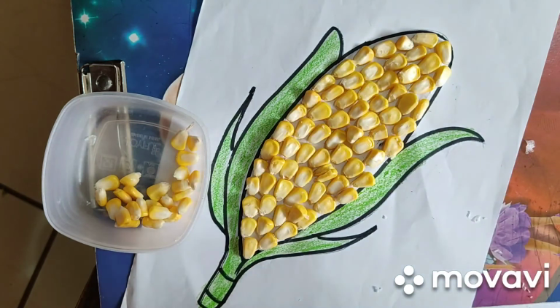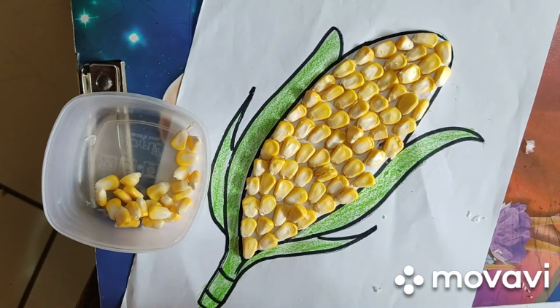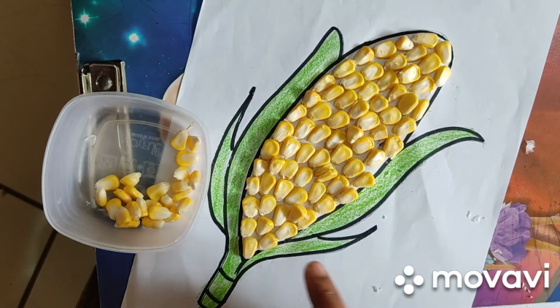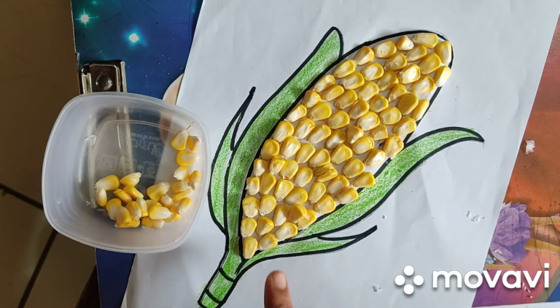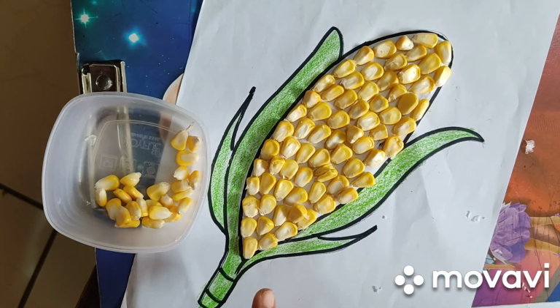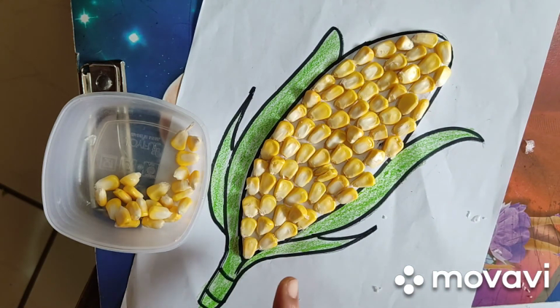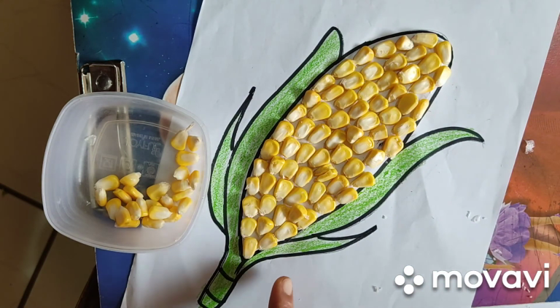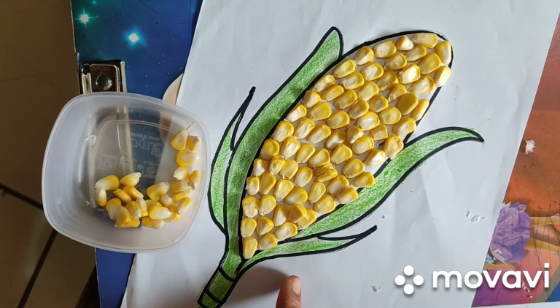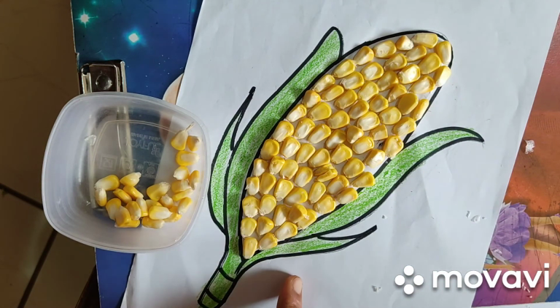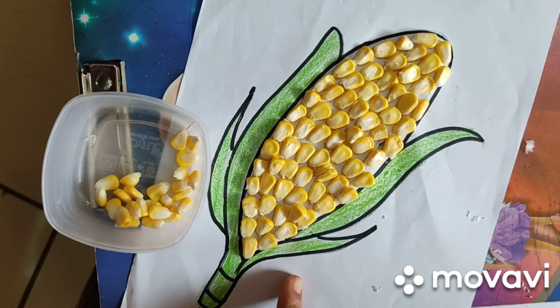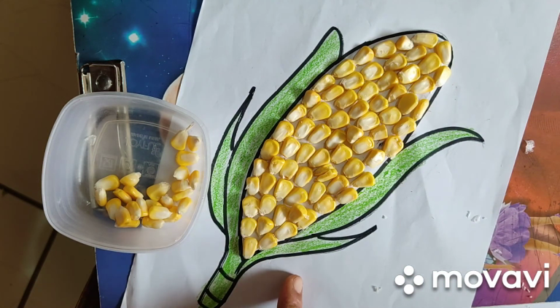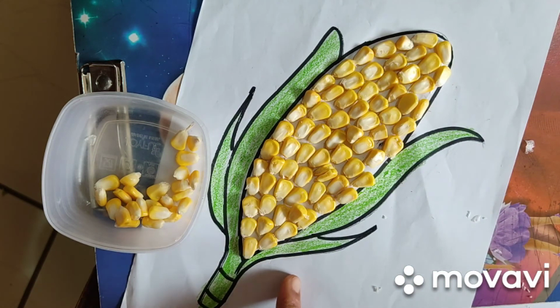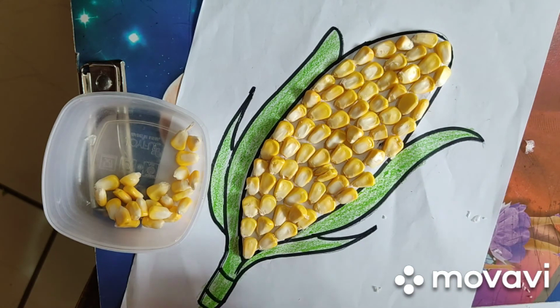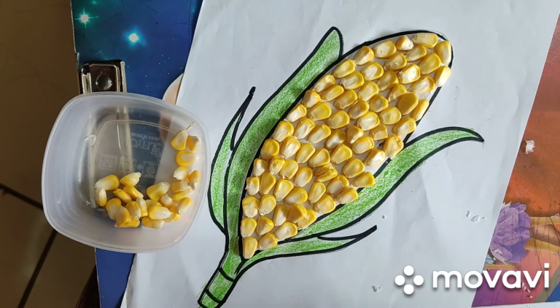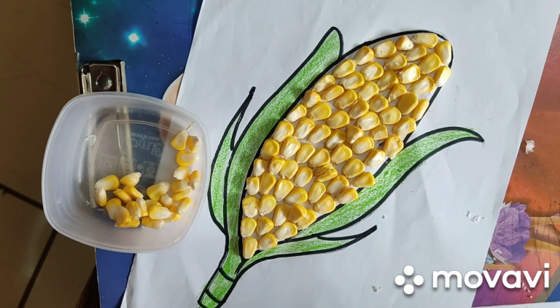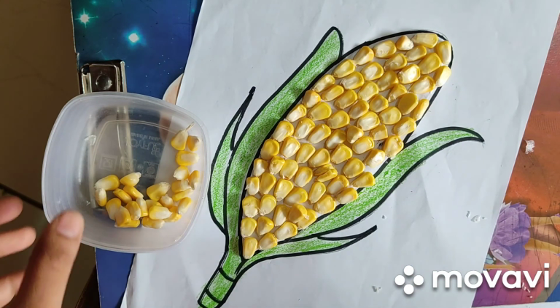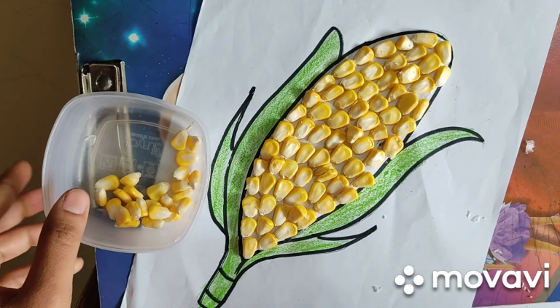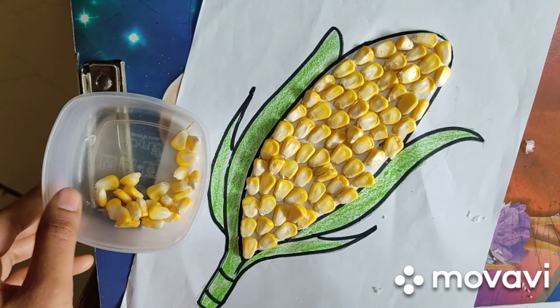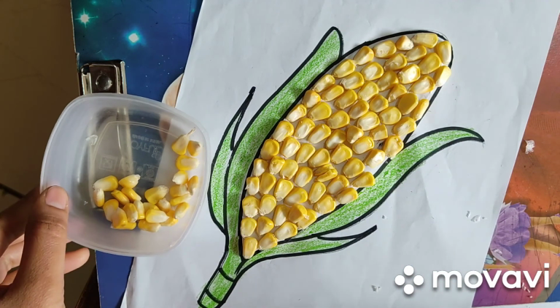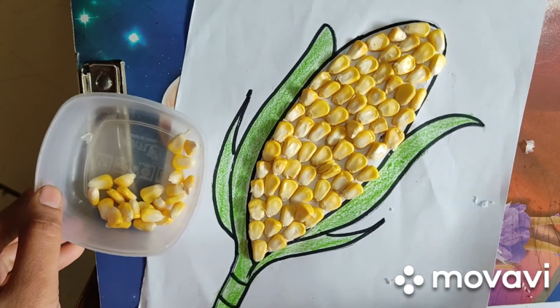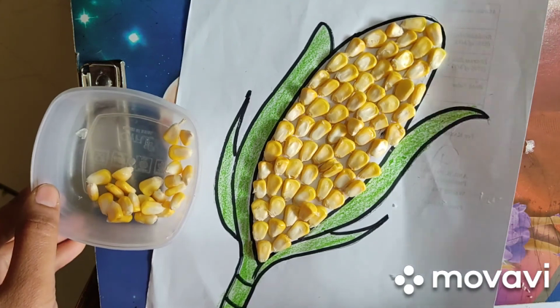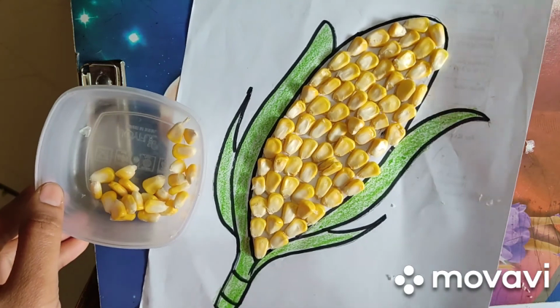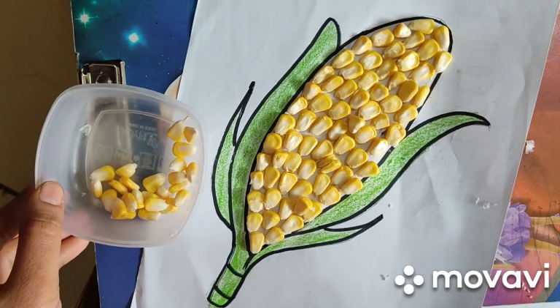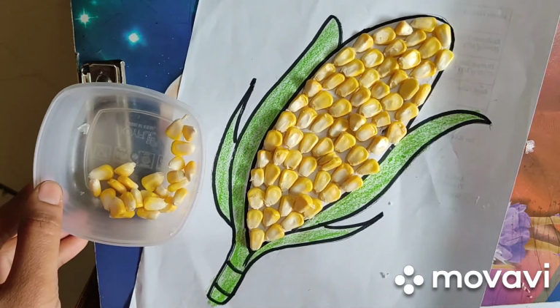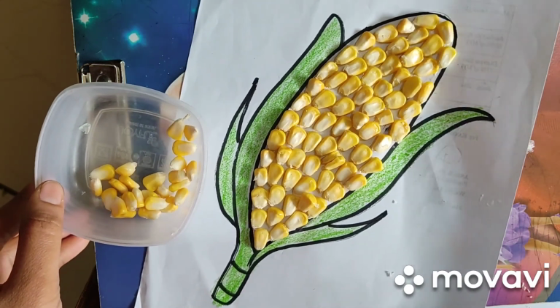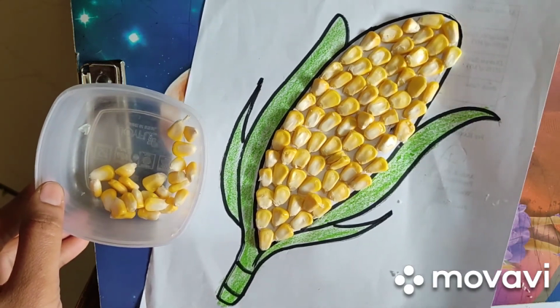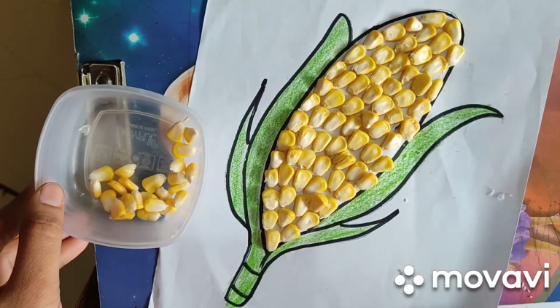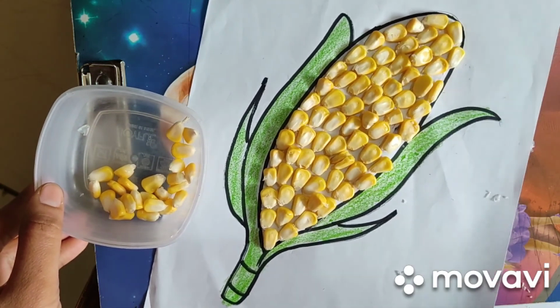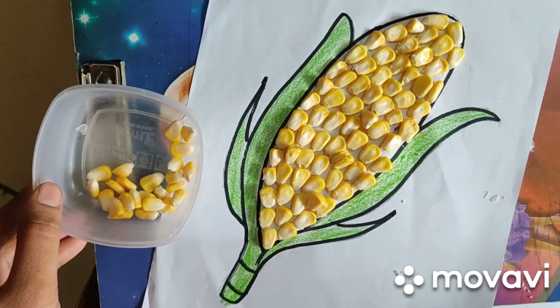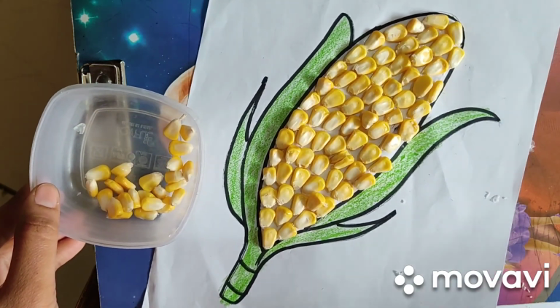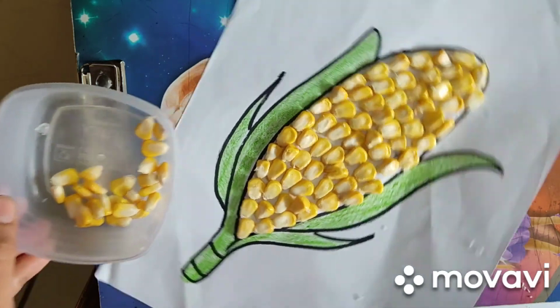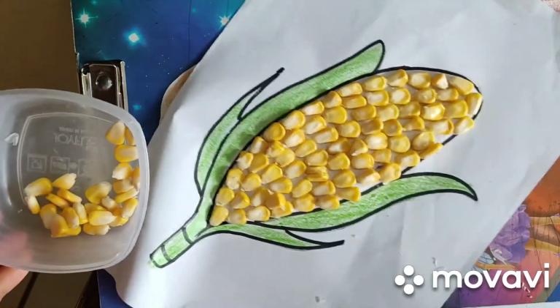So, children, here is our corn. Do this activity and send me a photo, okay?